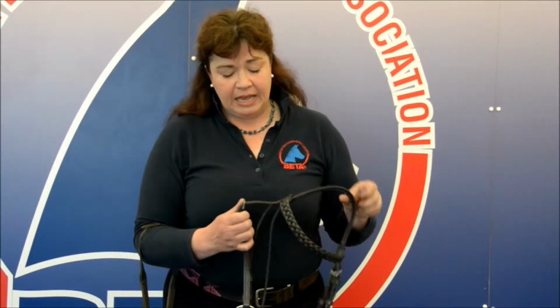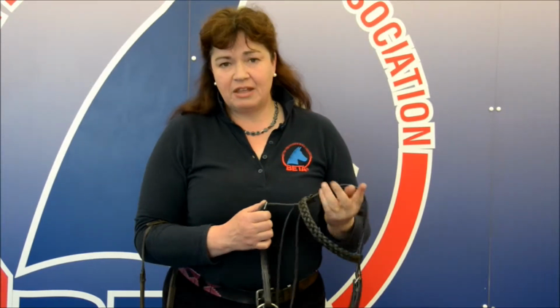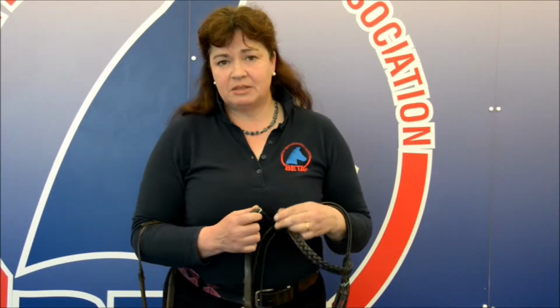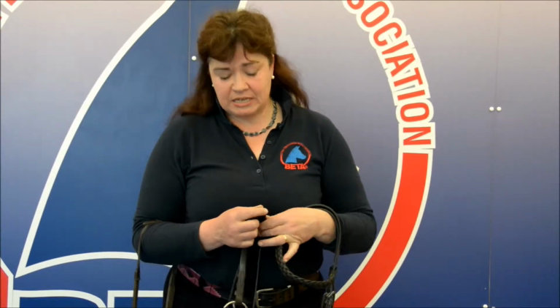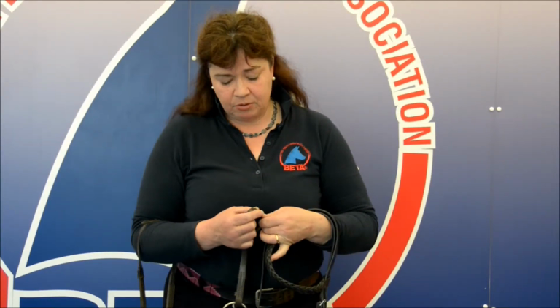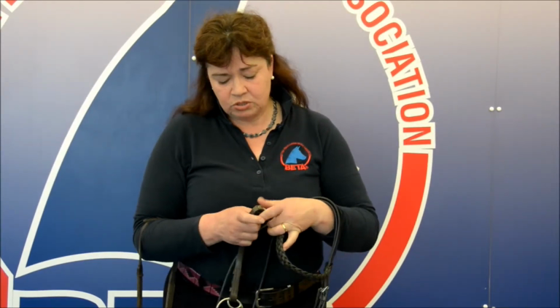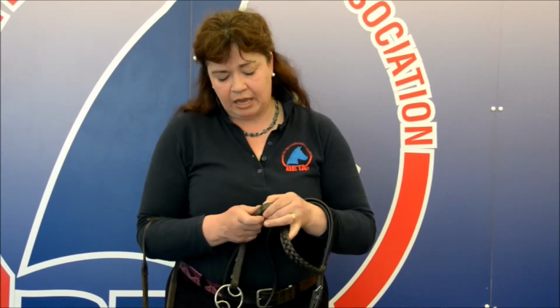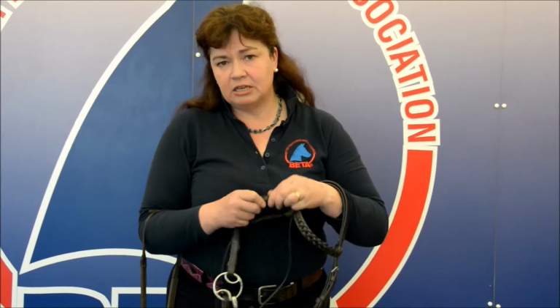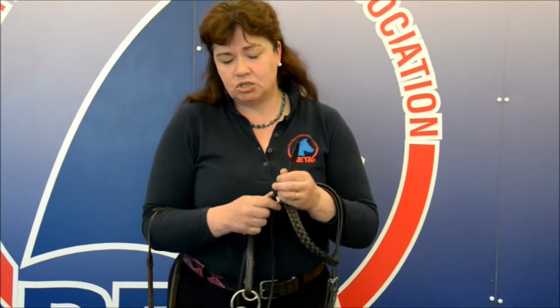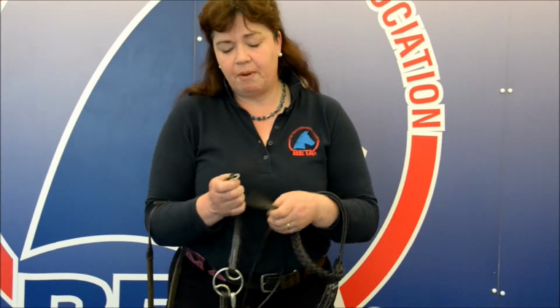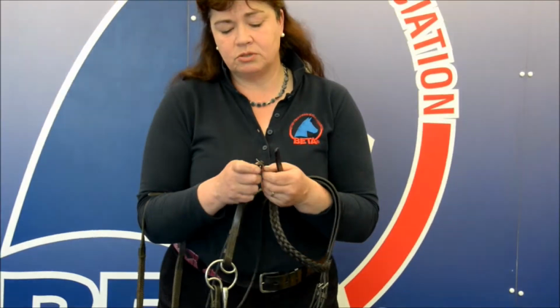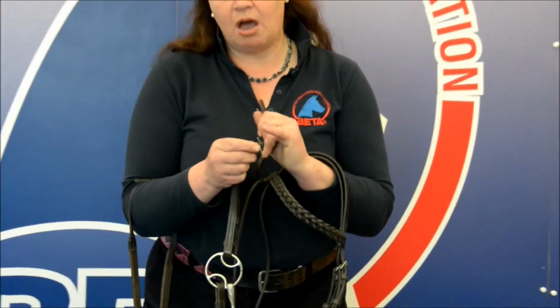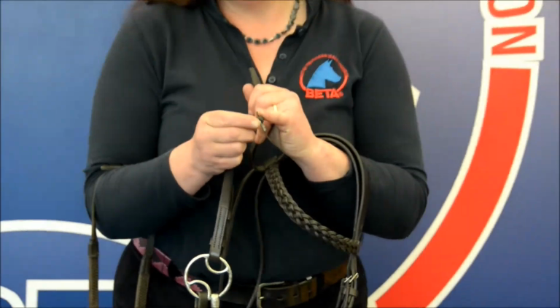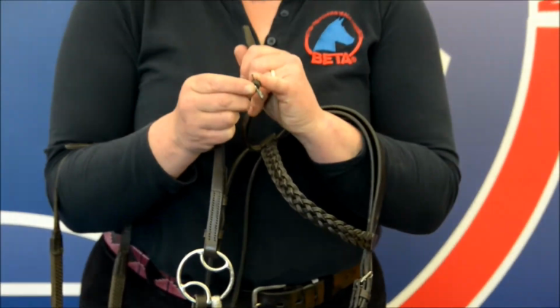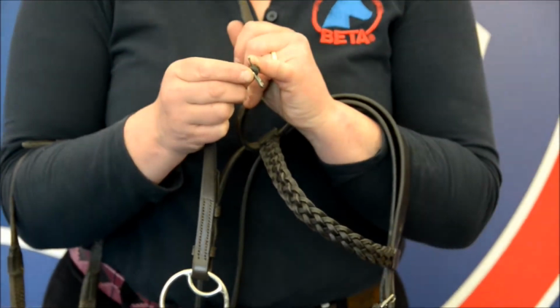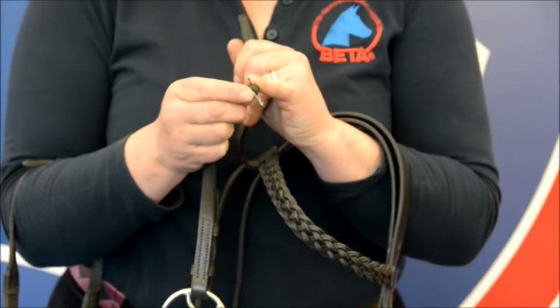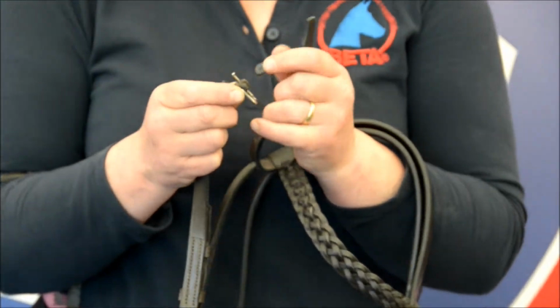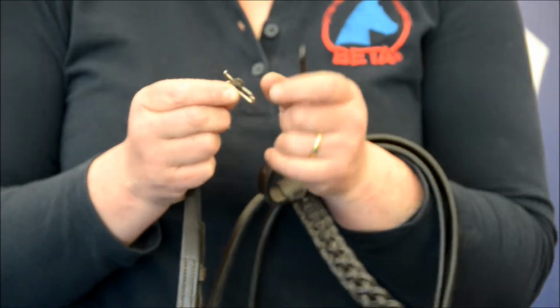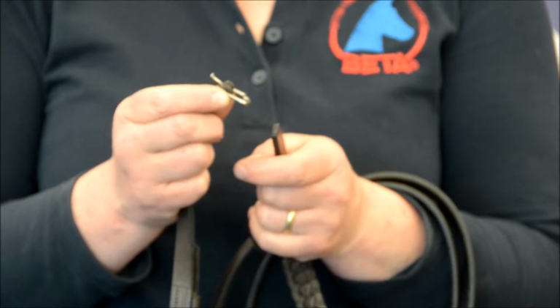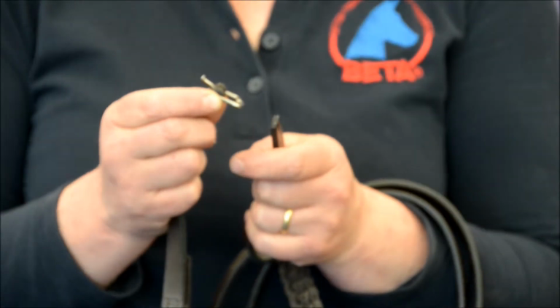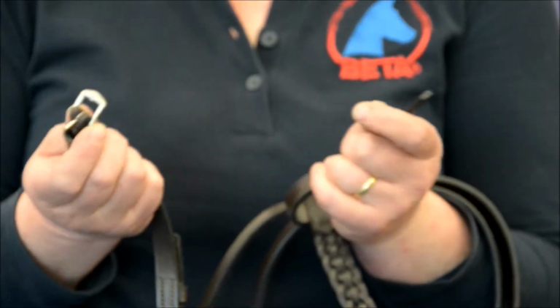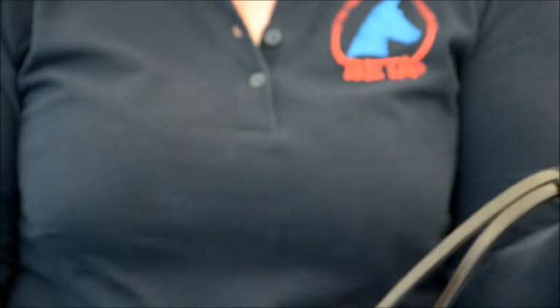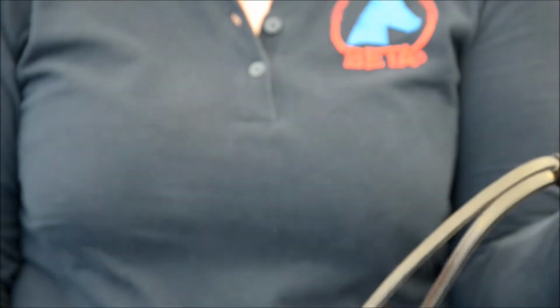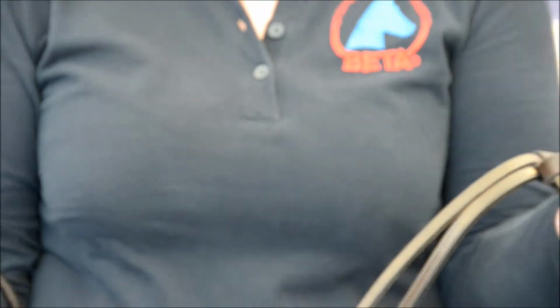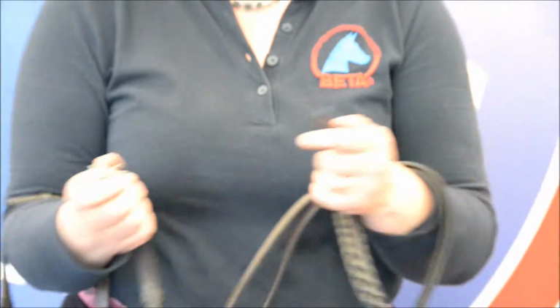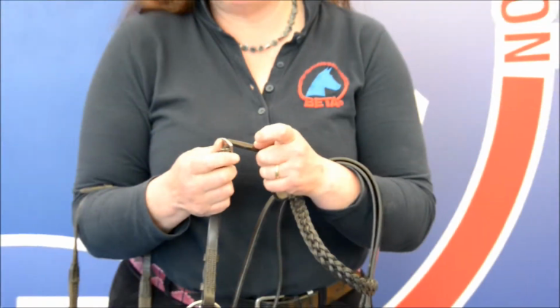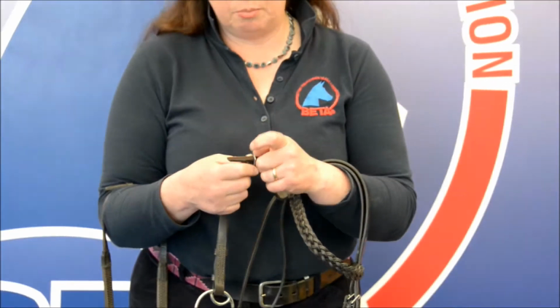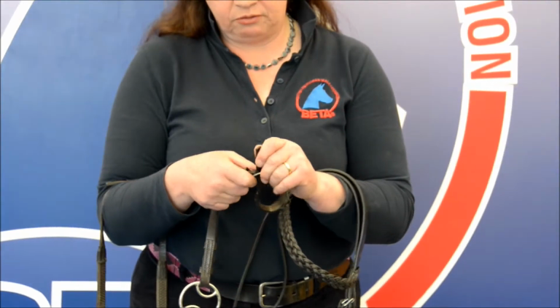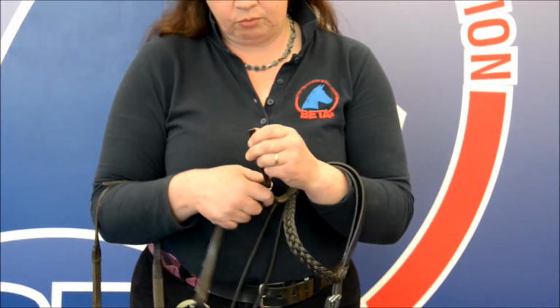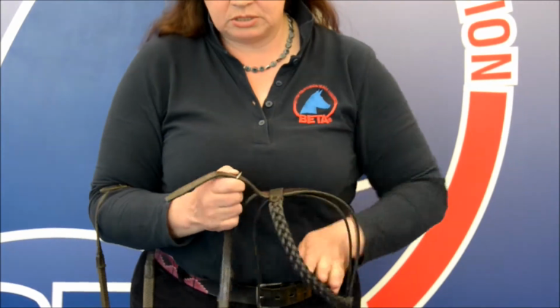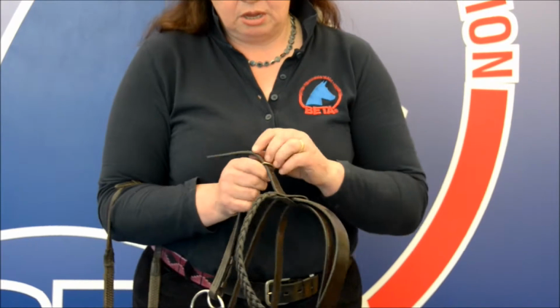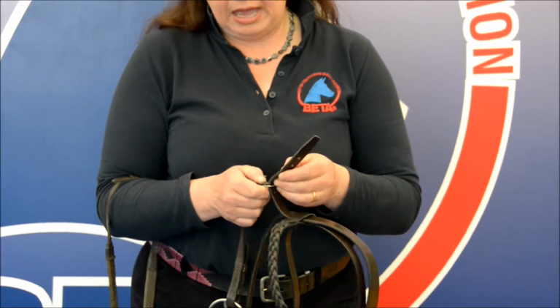In the event that something like that did happen, always check the condition of the buckle's tongue. Make sure that it has not been bent or worn, because if it did pull through the buckle, the cheek piece could come undone and the bit and bridle fall from the horse's head.